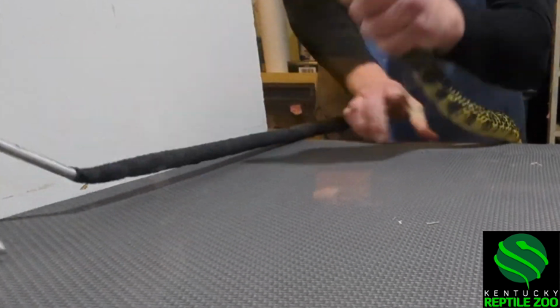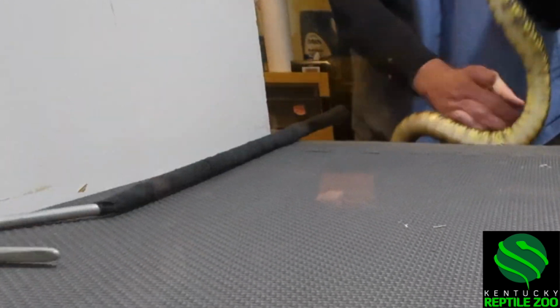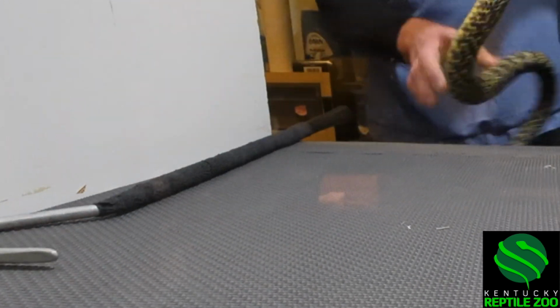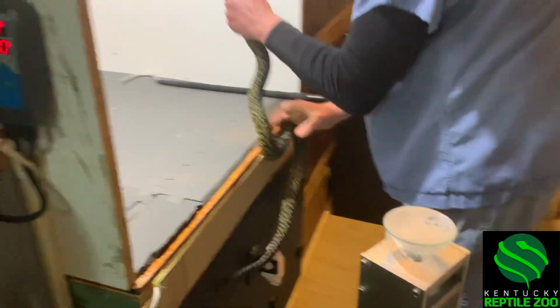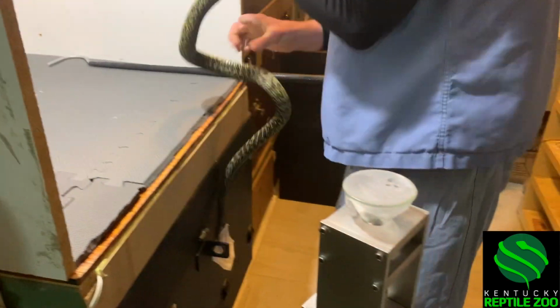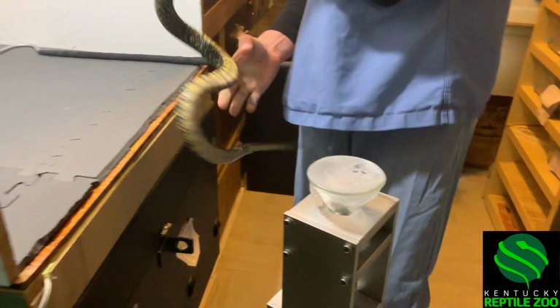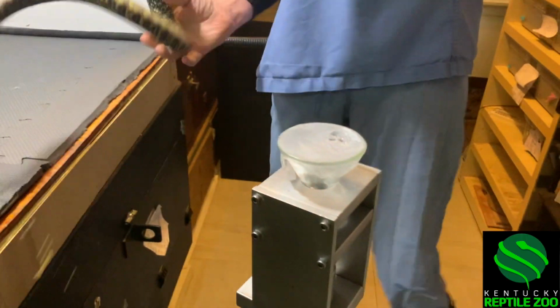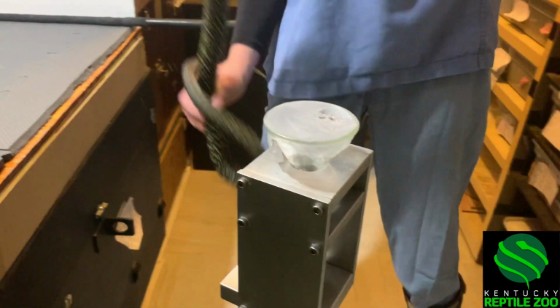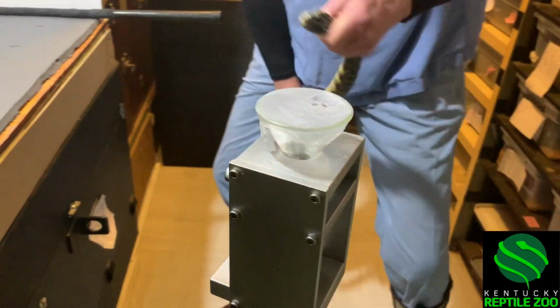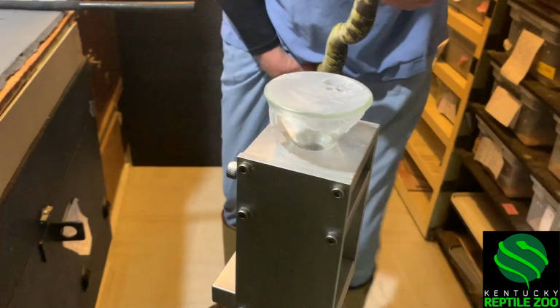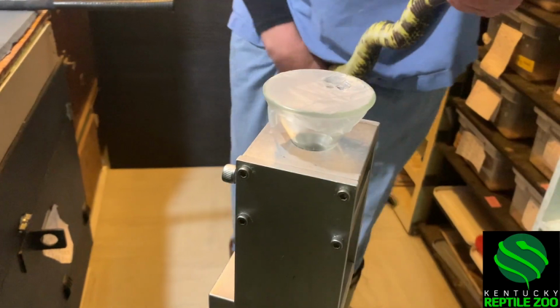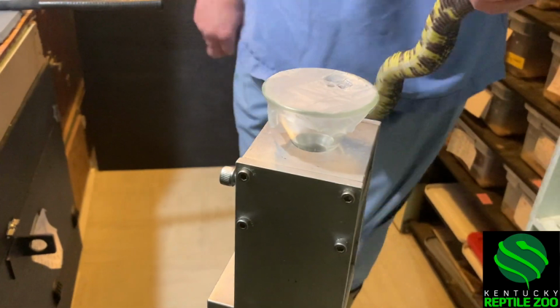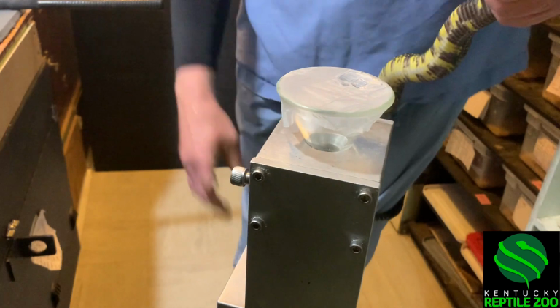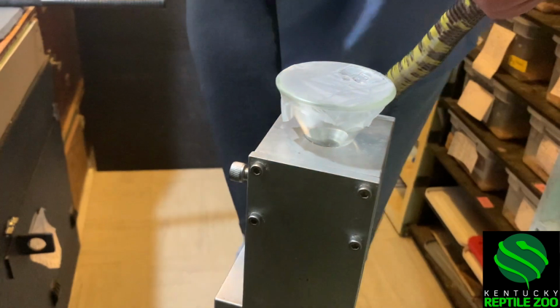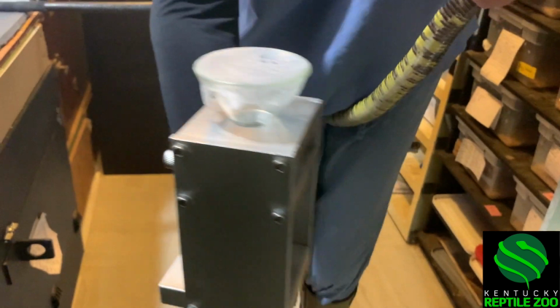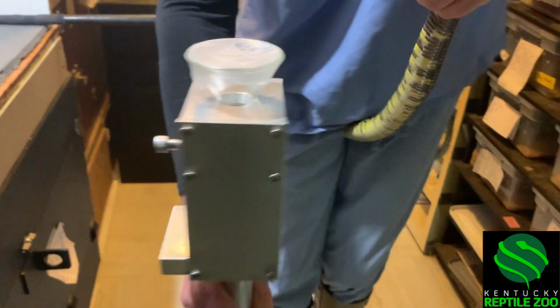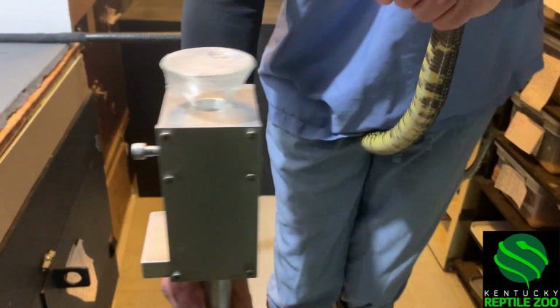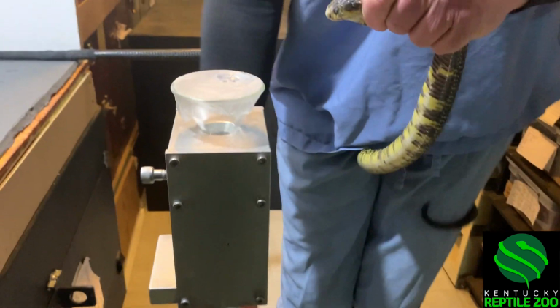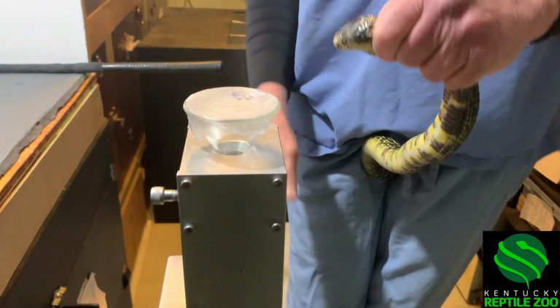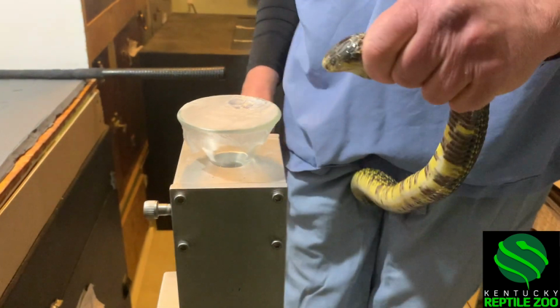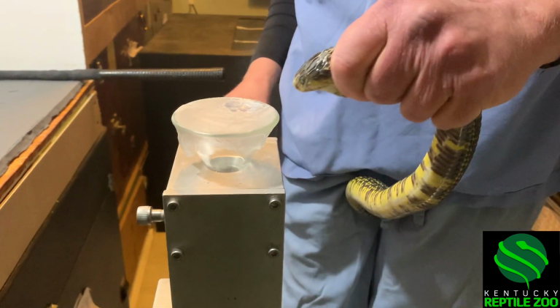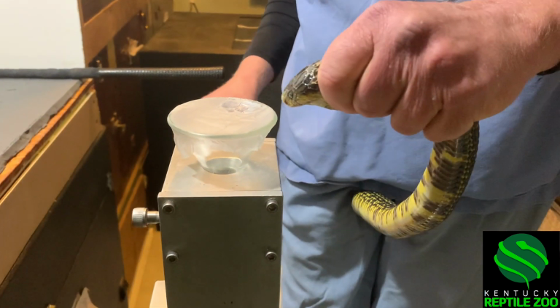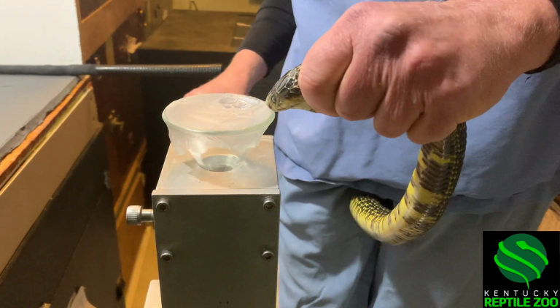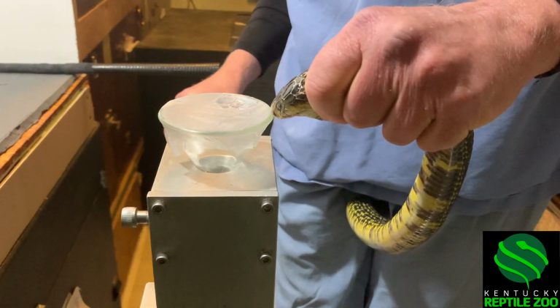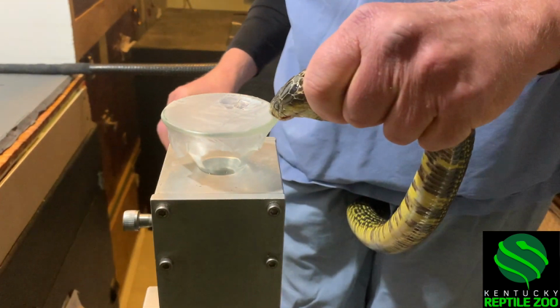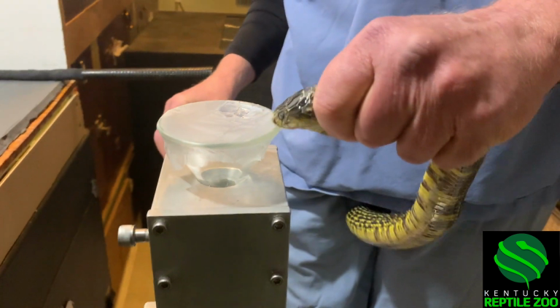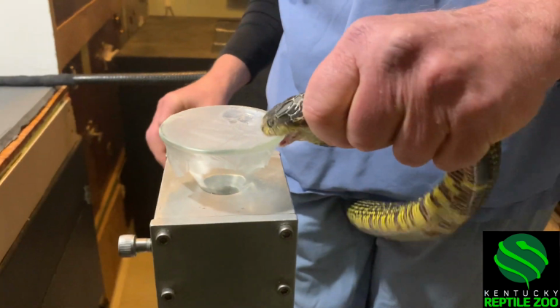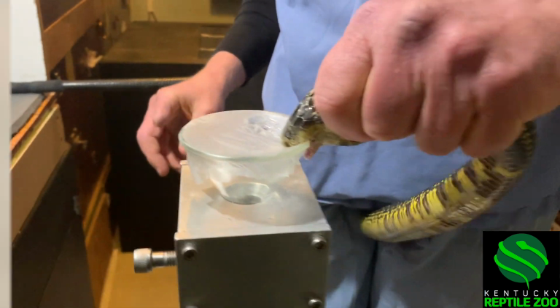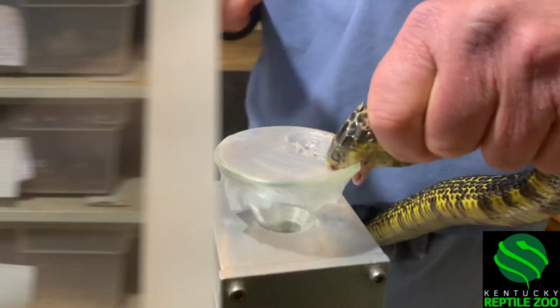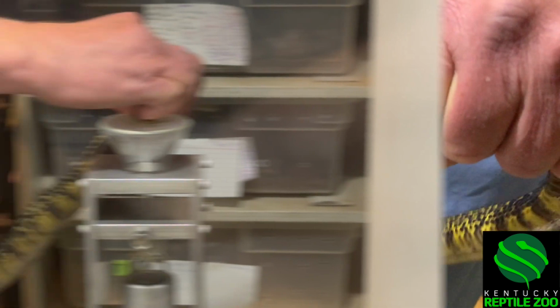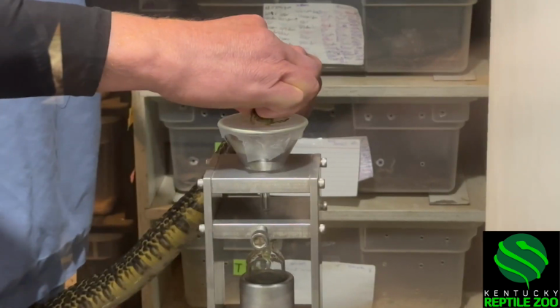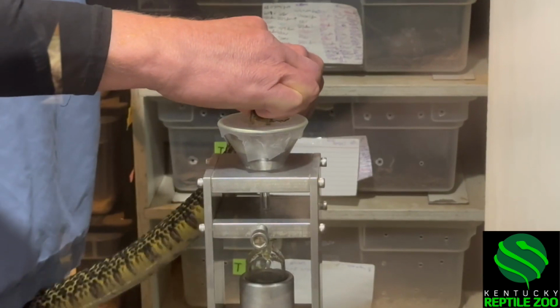And then there we go, get a hold of him. This one had just a little bit of loose skin that you might see here just for a second at the end — that's no big deal, he was just about to shed.